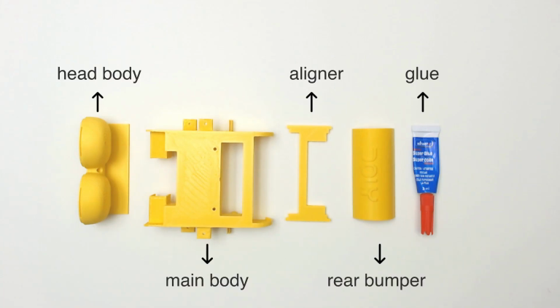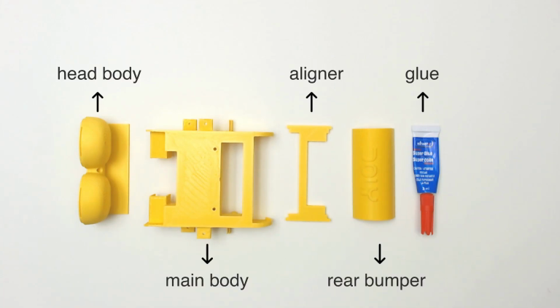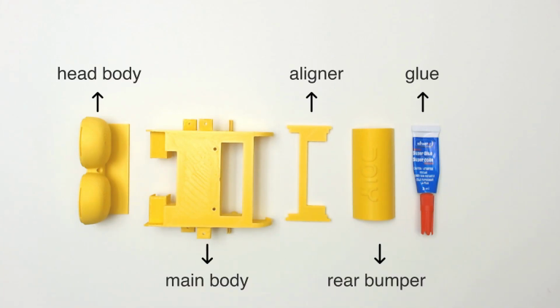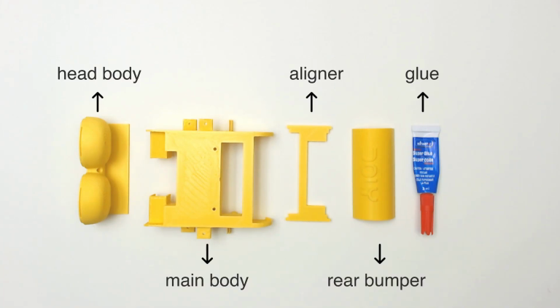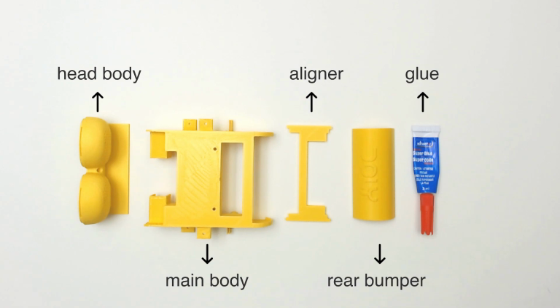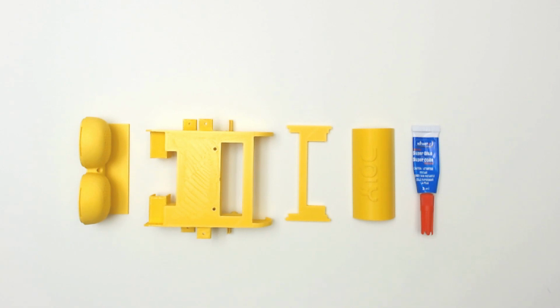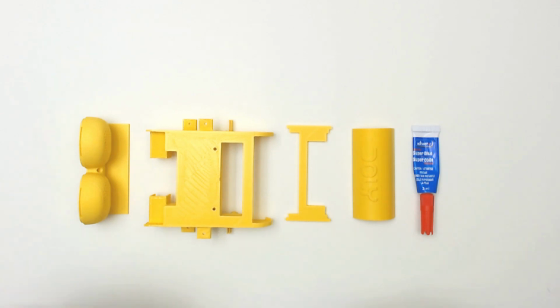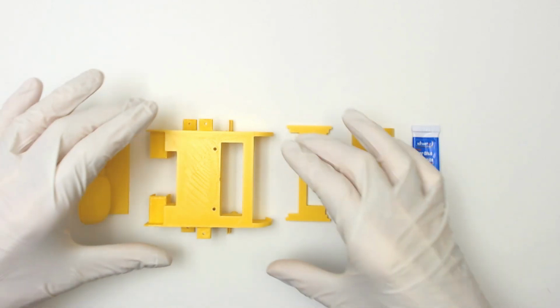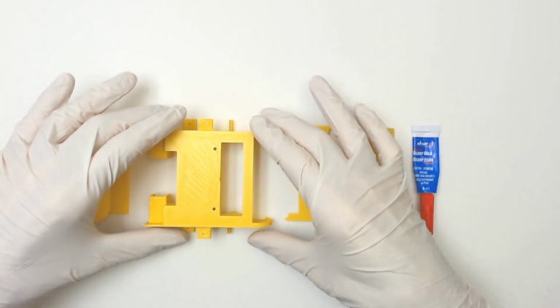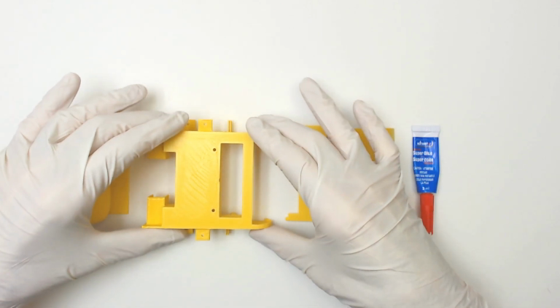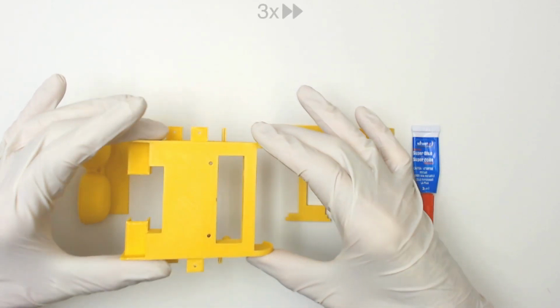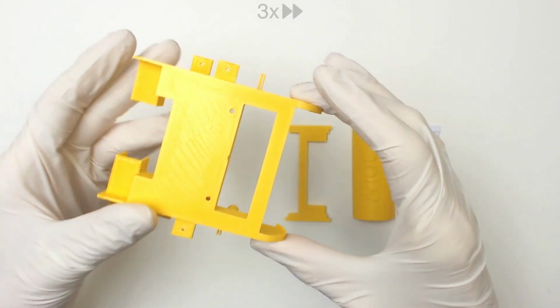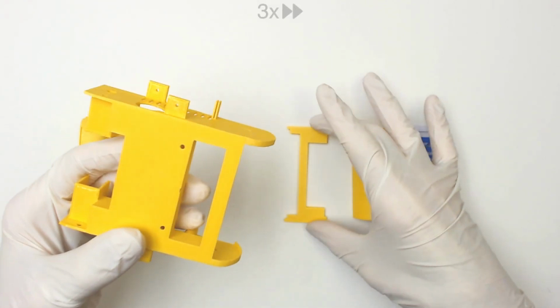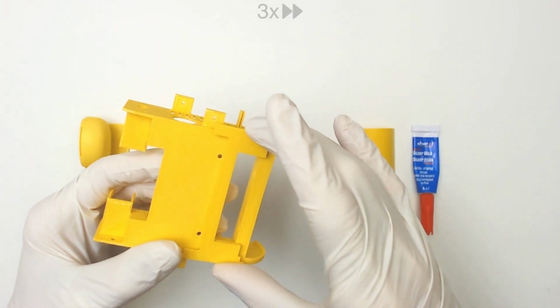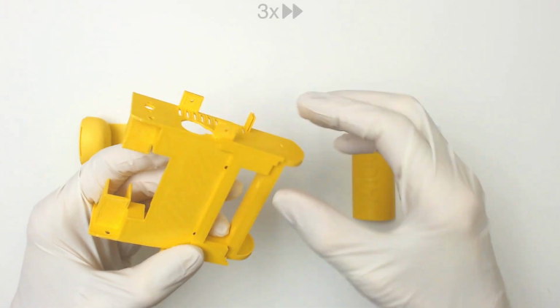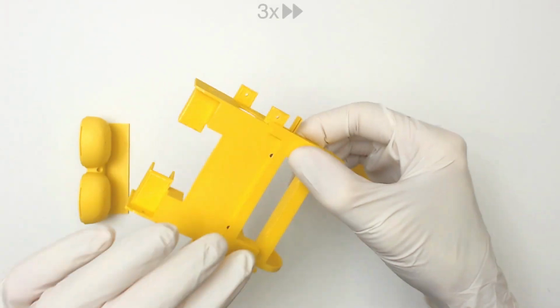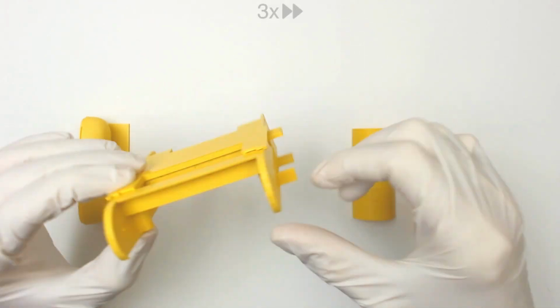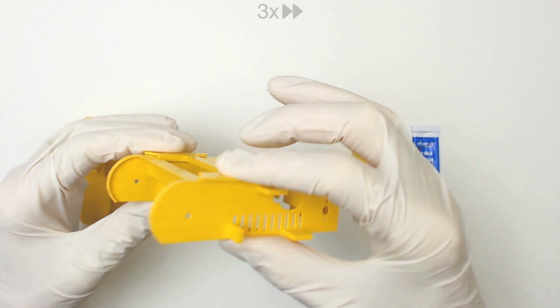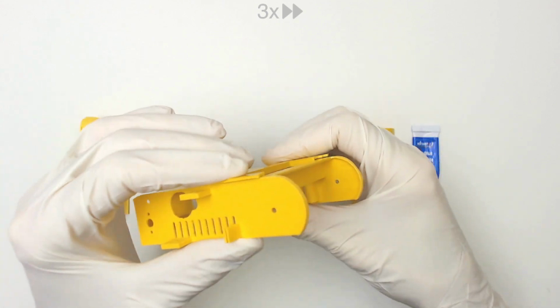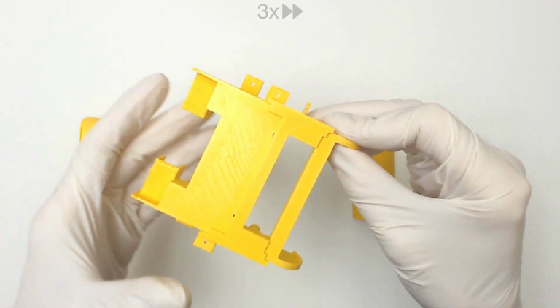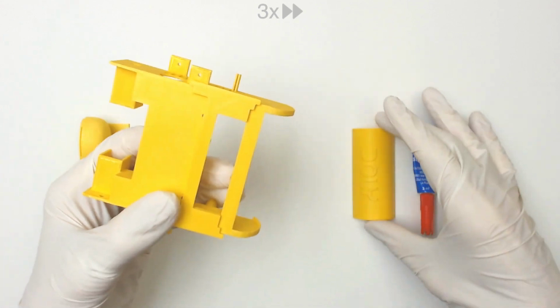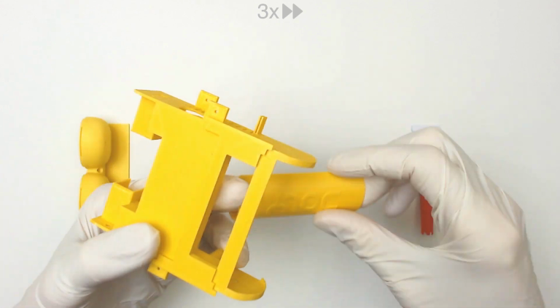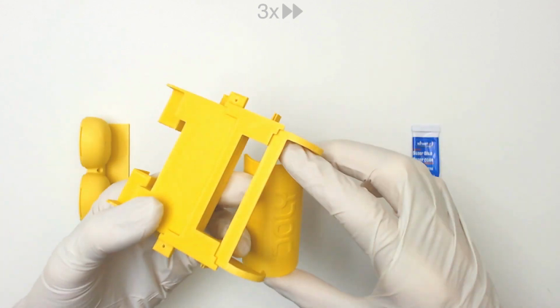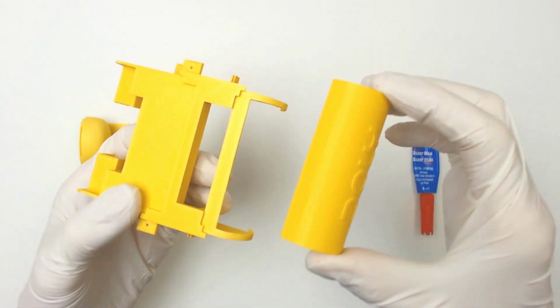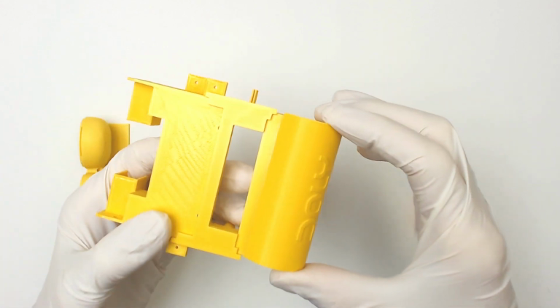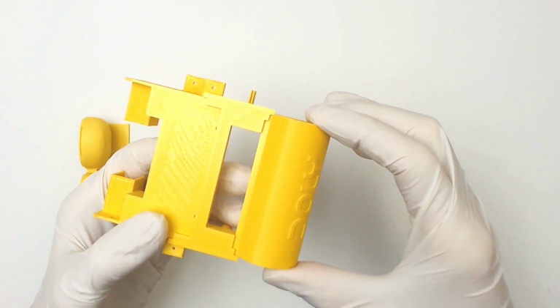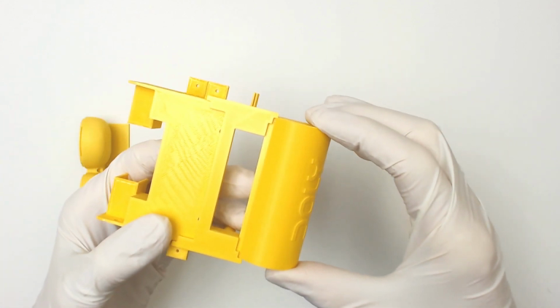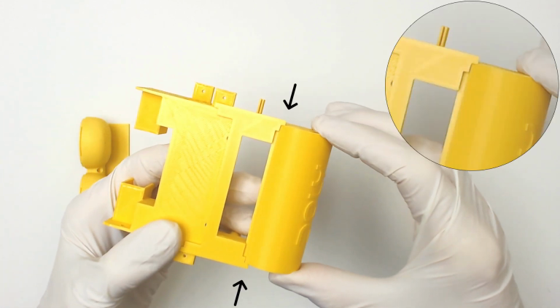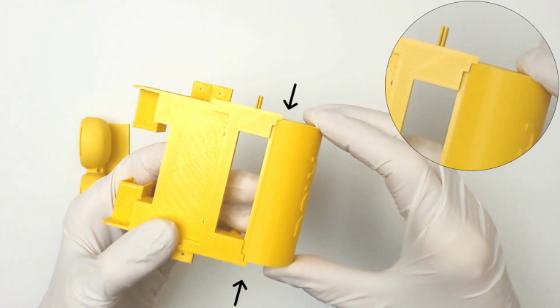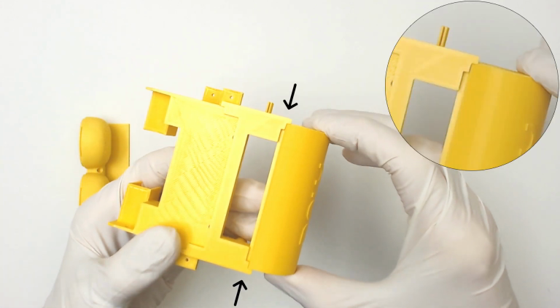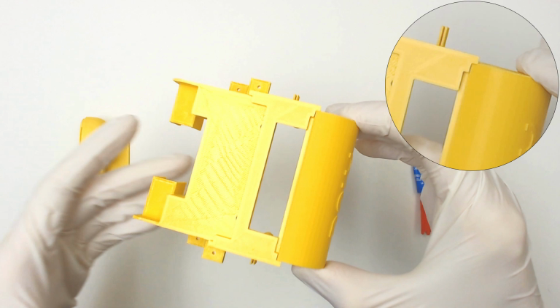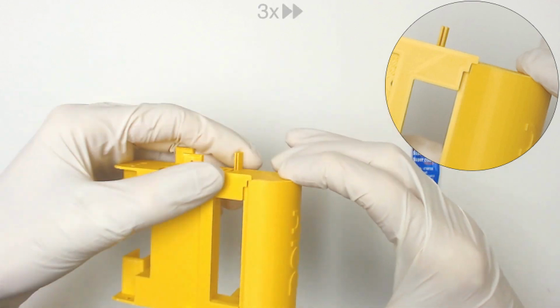Step 1: Gluing top body and rear bumper to the main body. Place the aligner part onto the main body. Make sure the rear bumper is properly seated into the aligner.